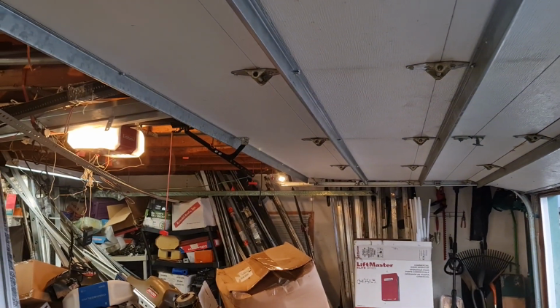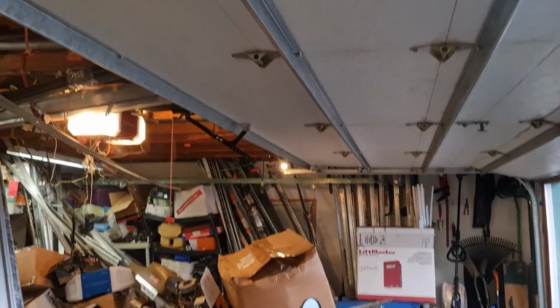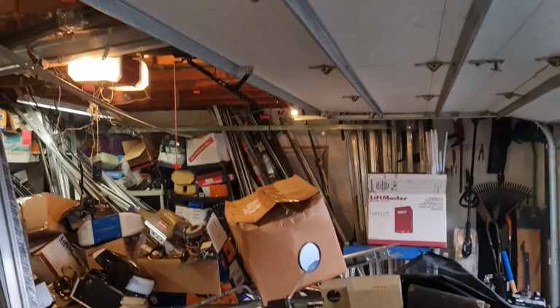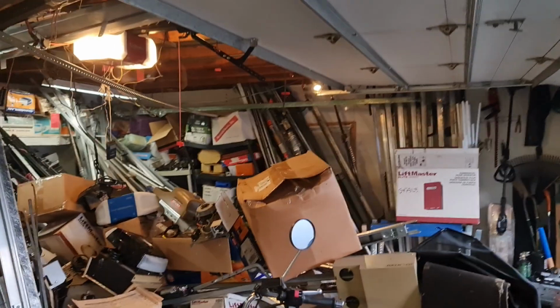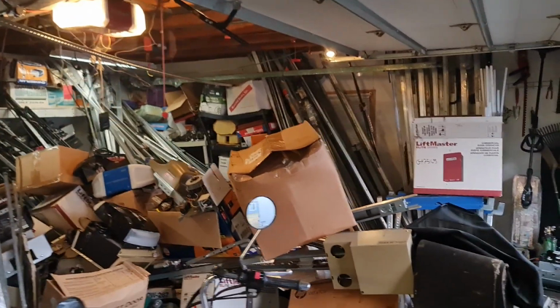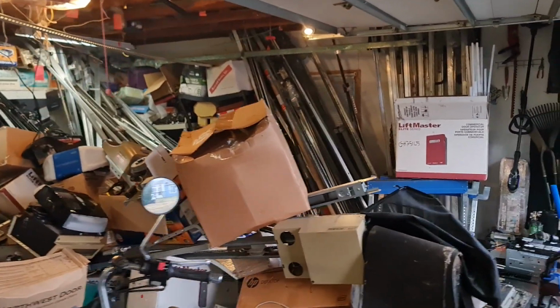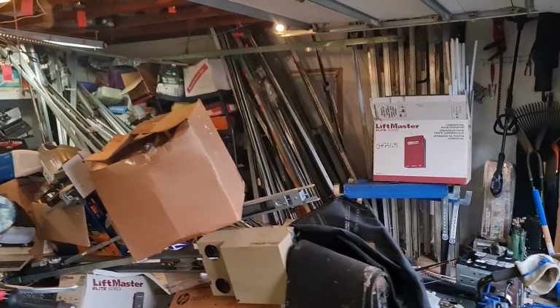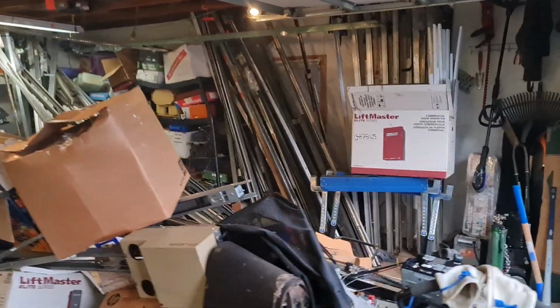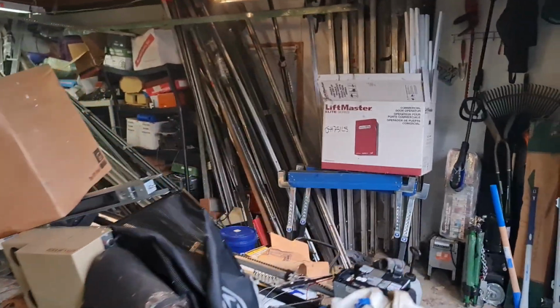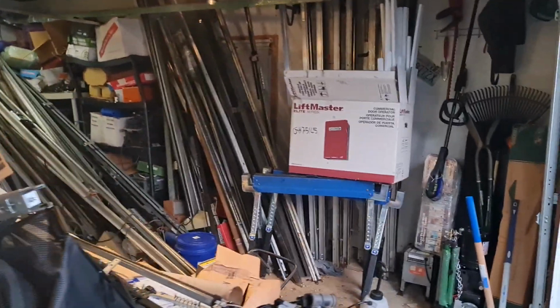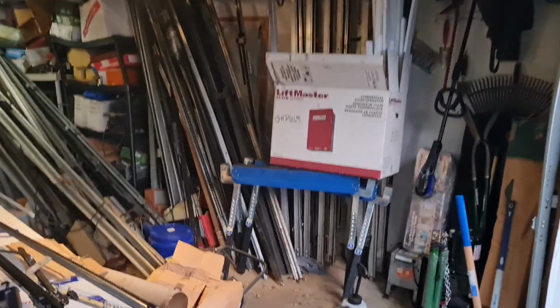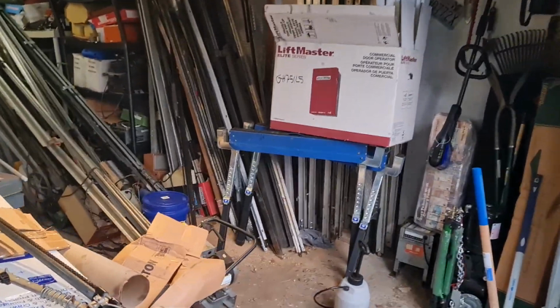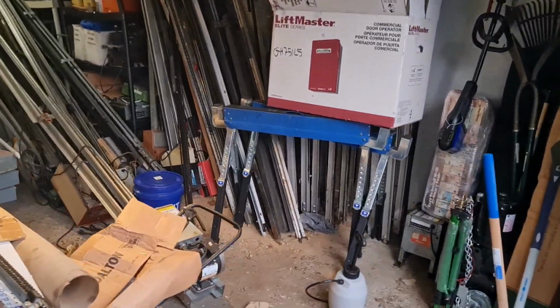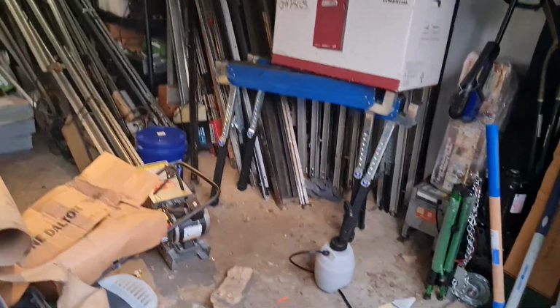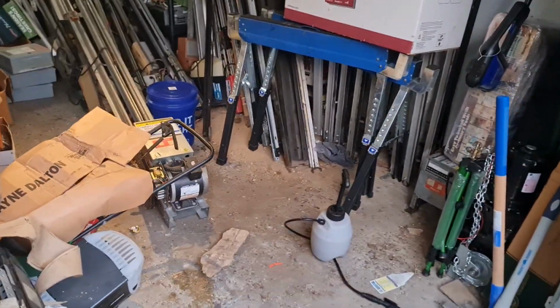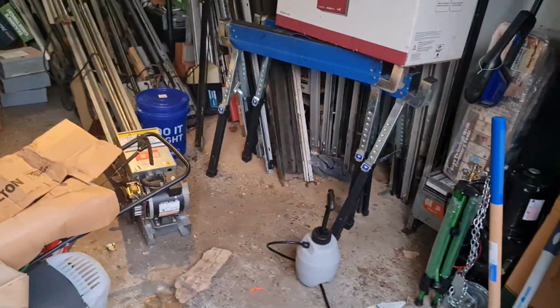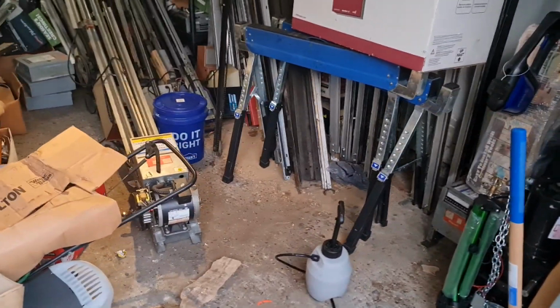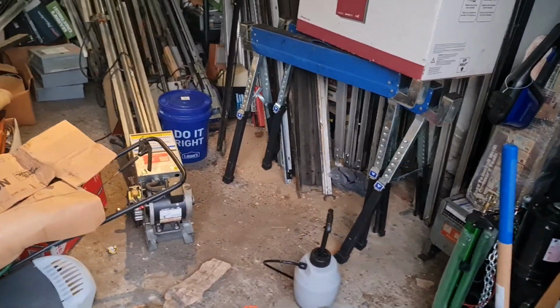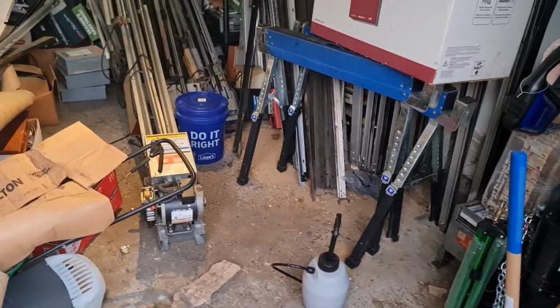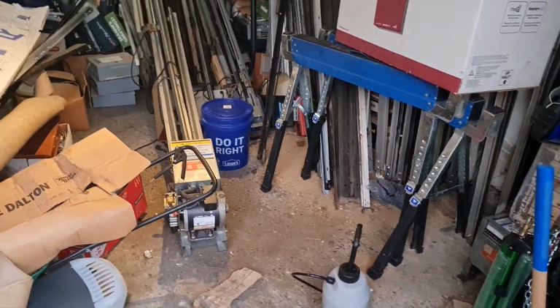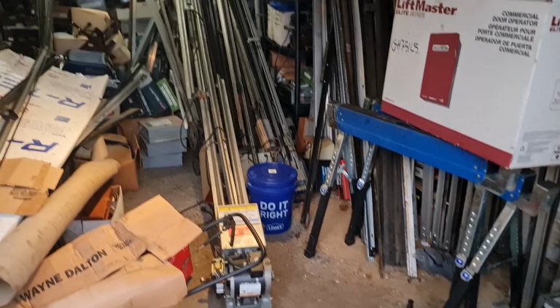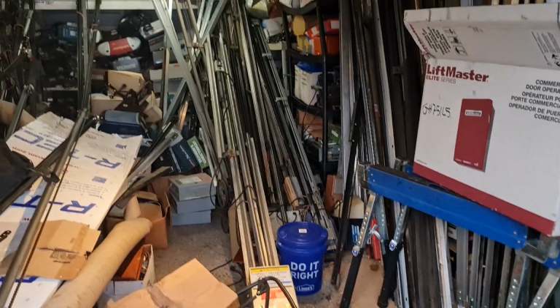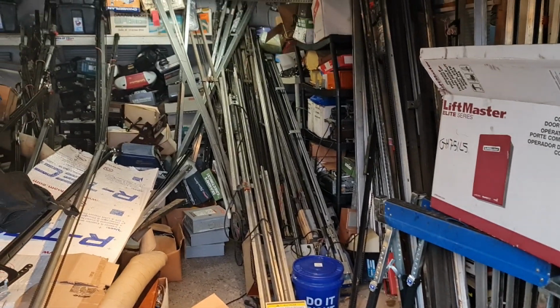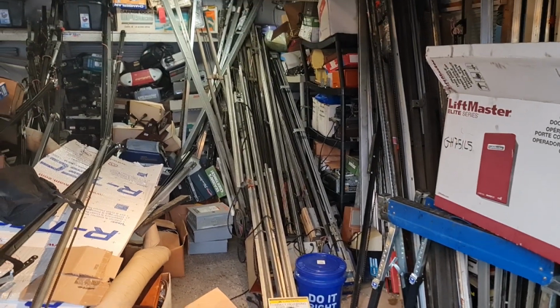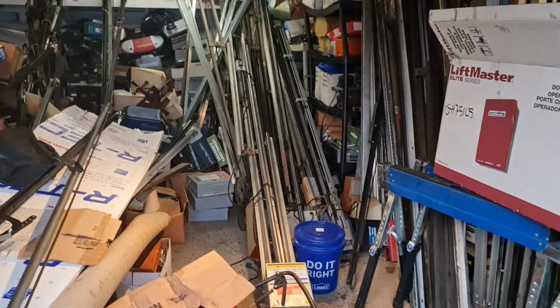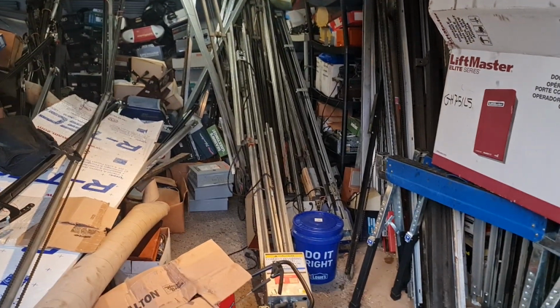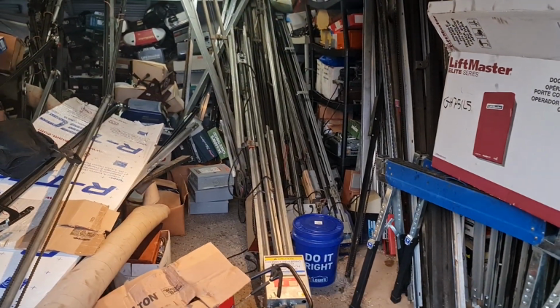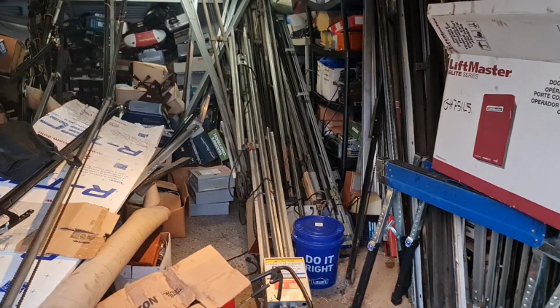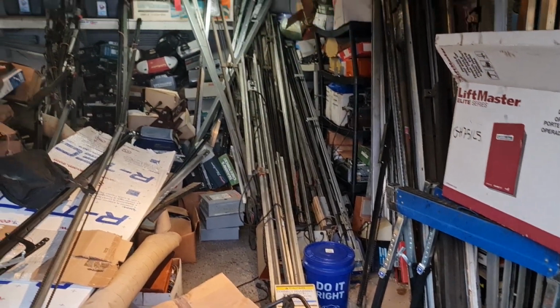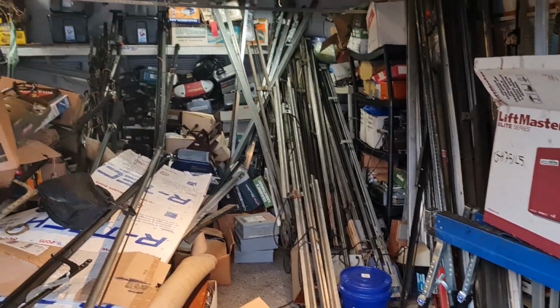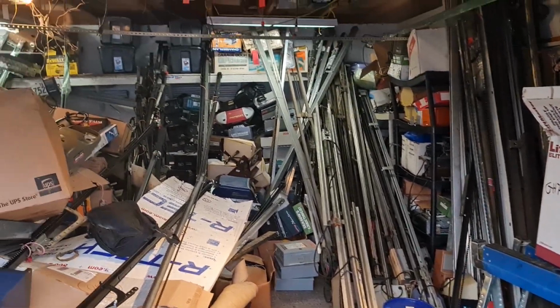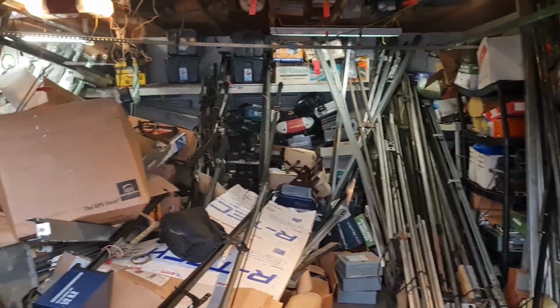Before I close it, I will show you this. I have actually made some progress over here. Look, I can see the floor. Holy crap. I got a little bit of work to do still, but it's getting there.